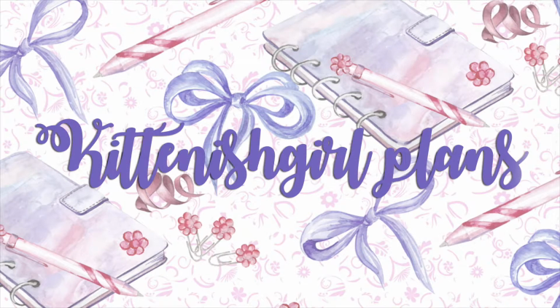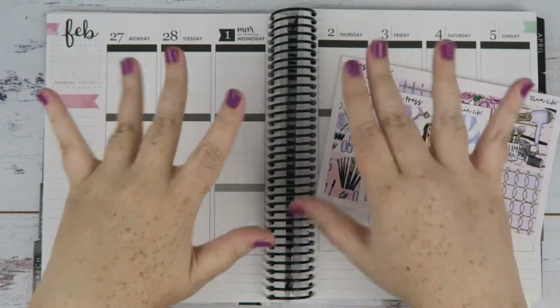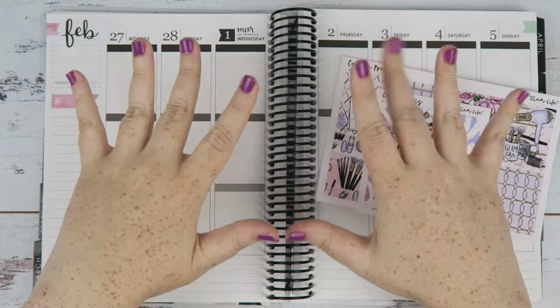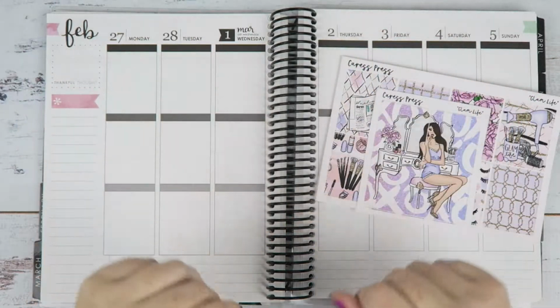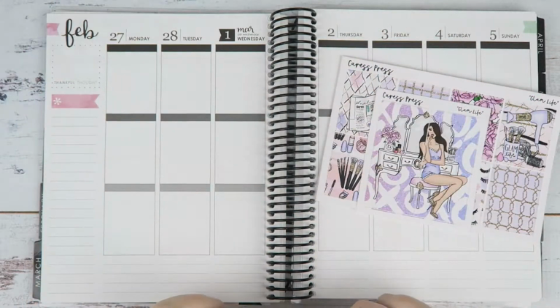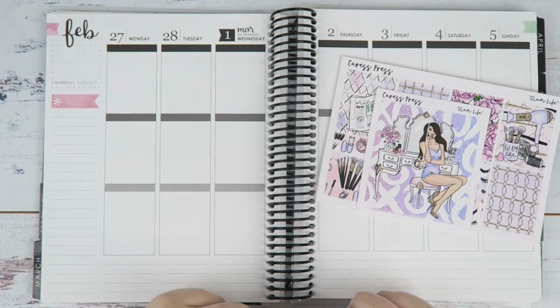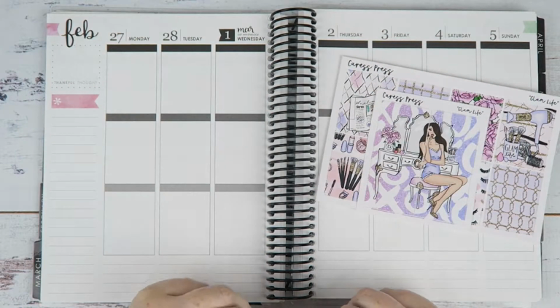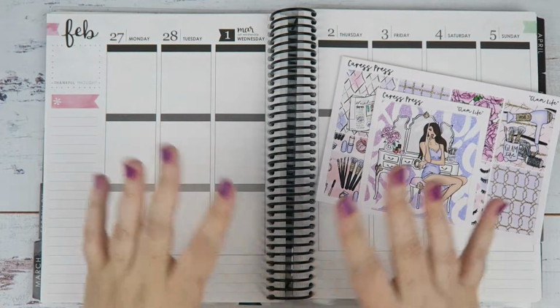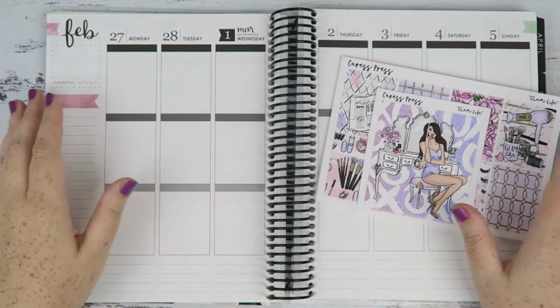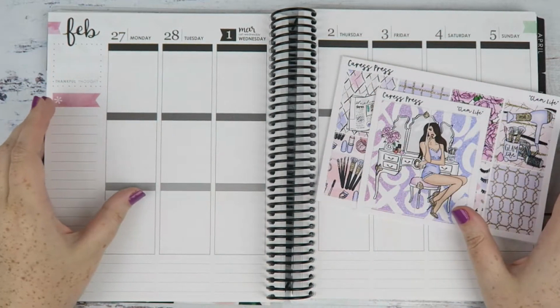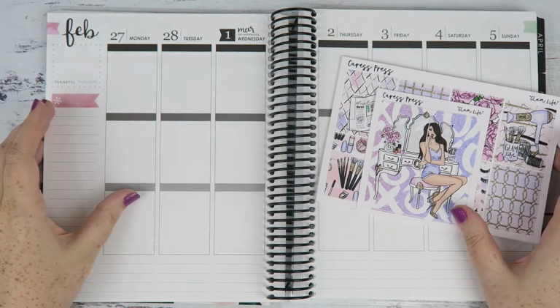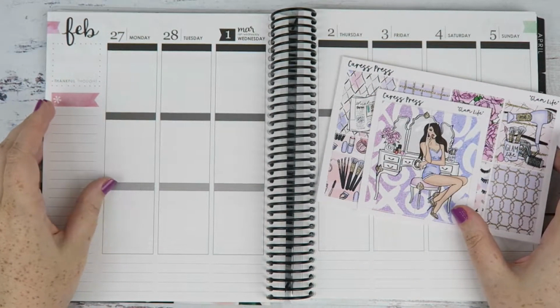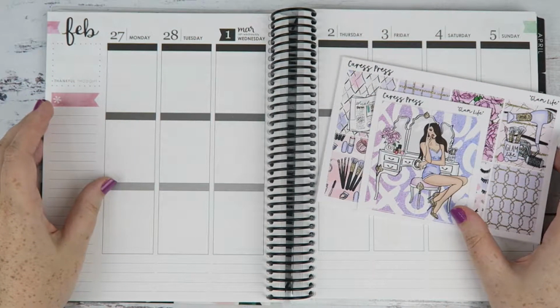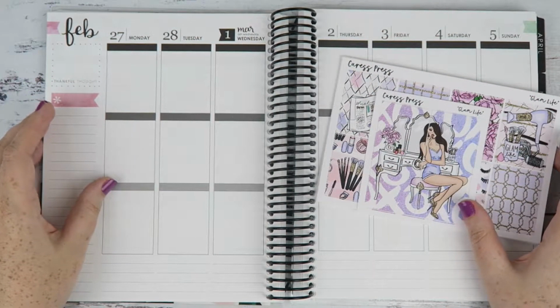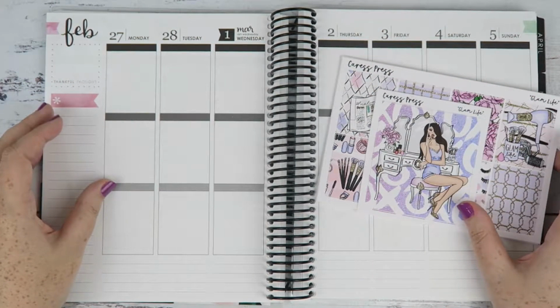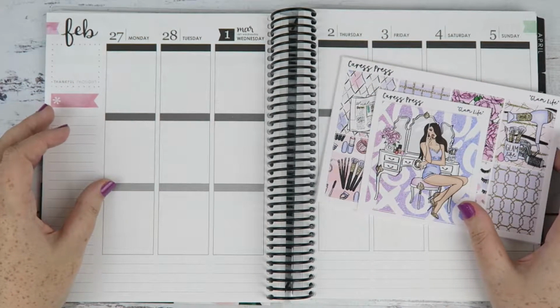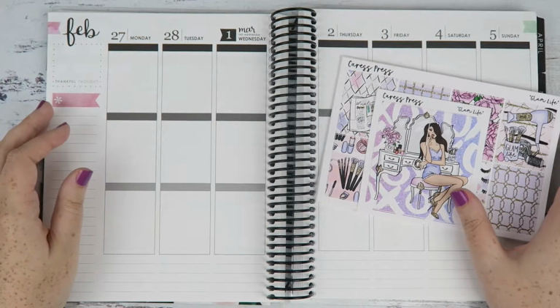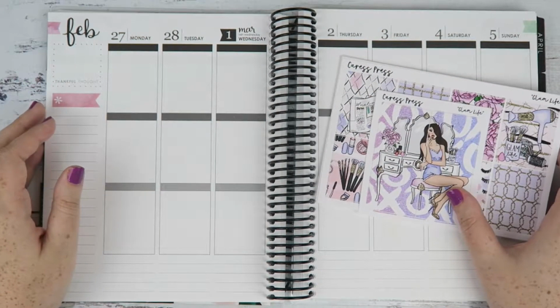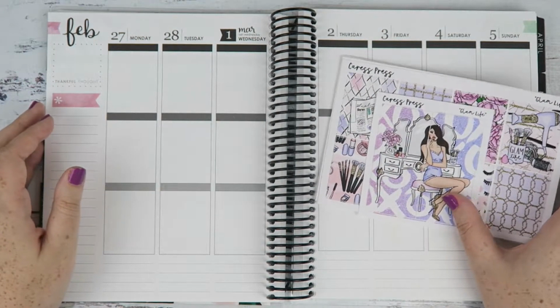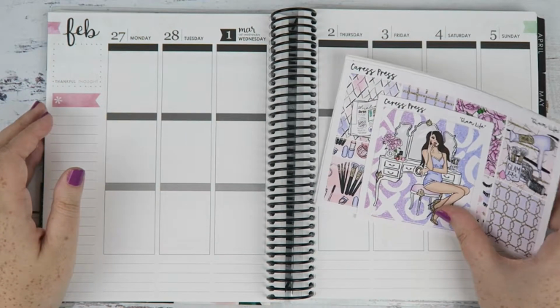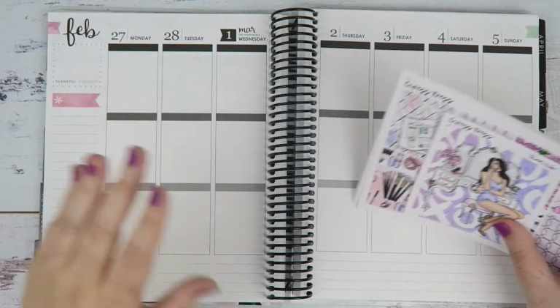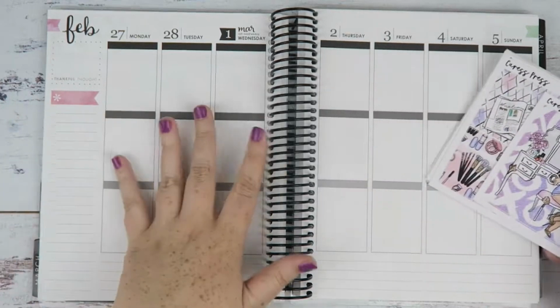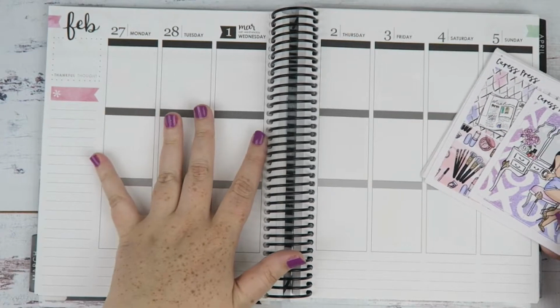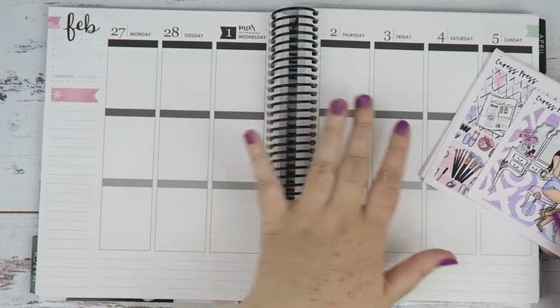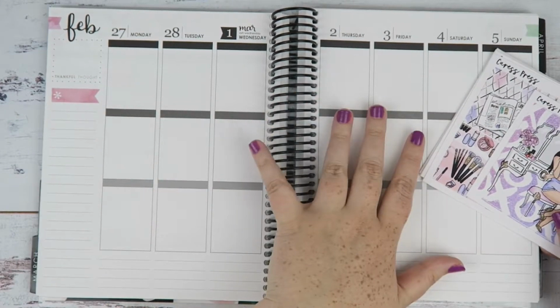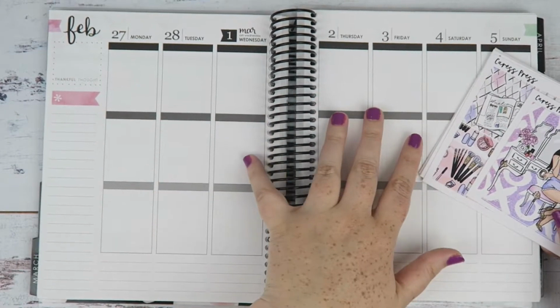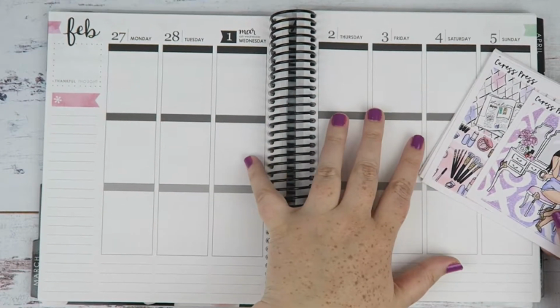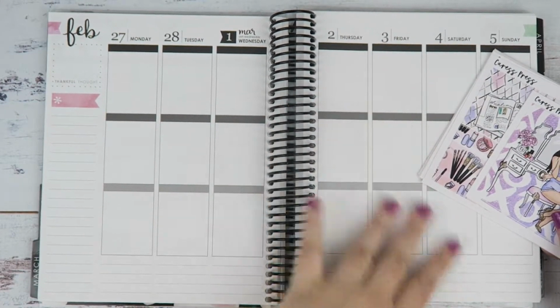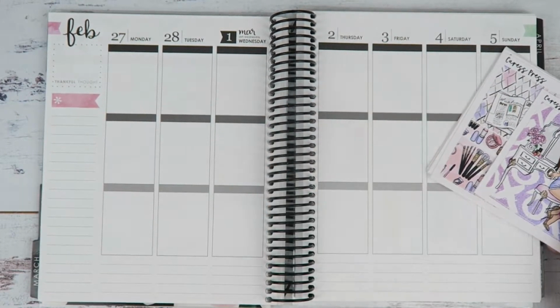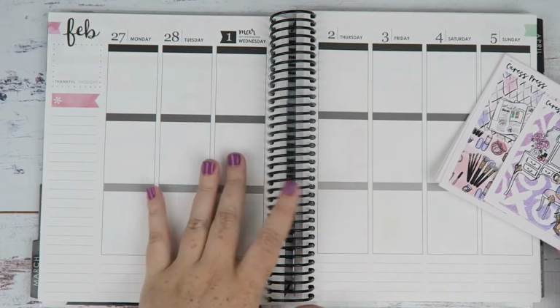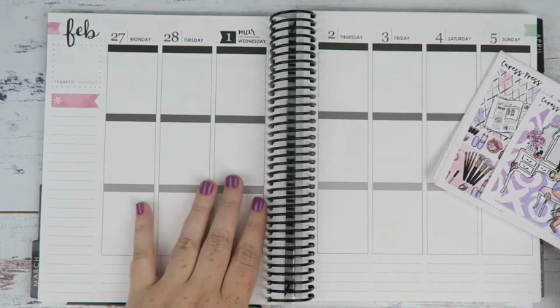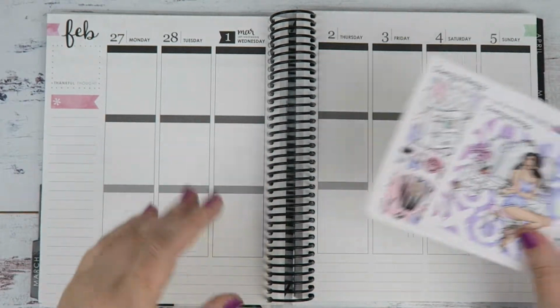Hey you, it's Jess here and welcome back to my channel. Today I'm doing my normal weekly plan with me, my Erin Condren.